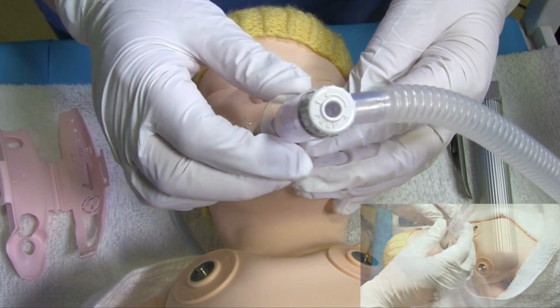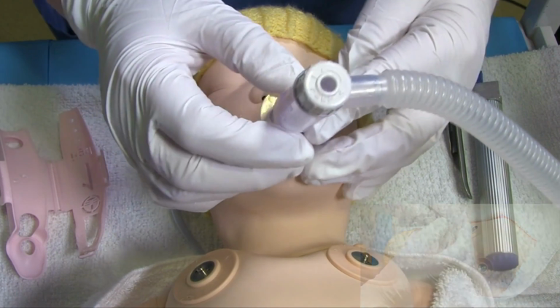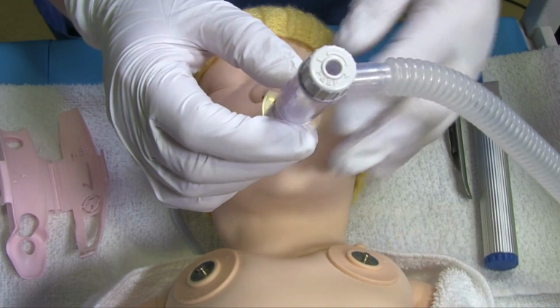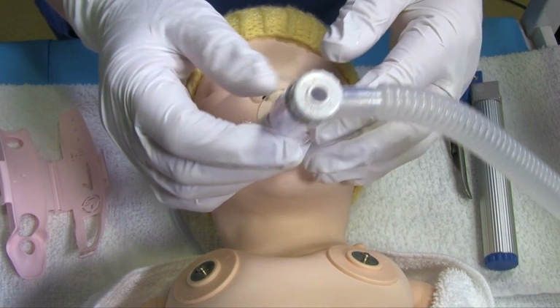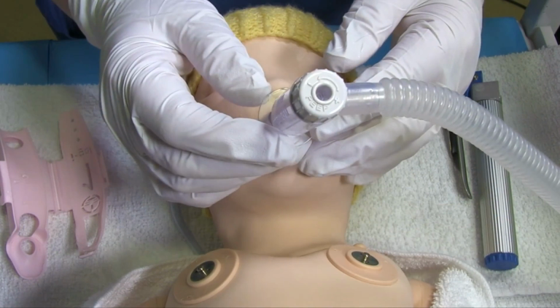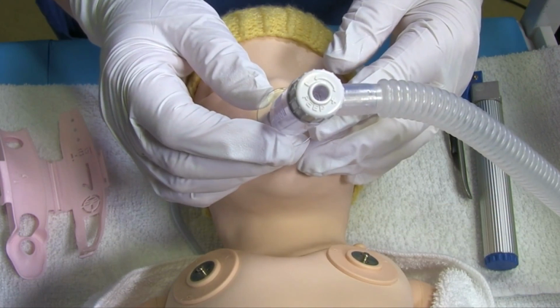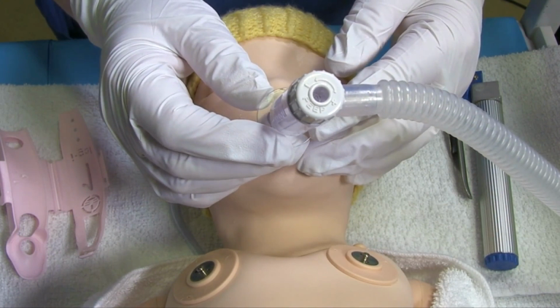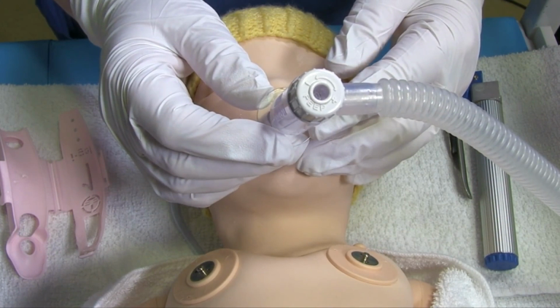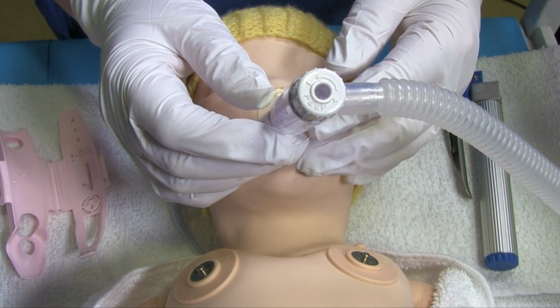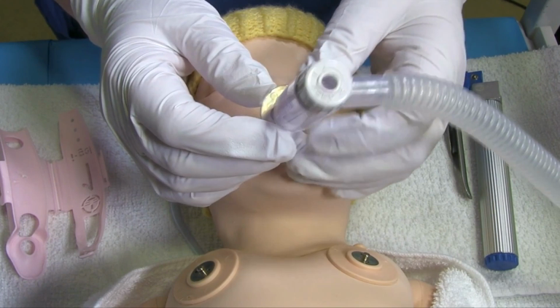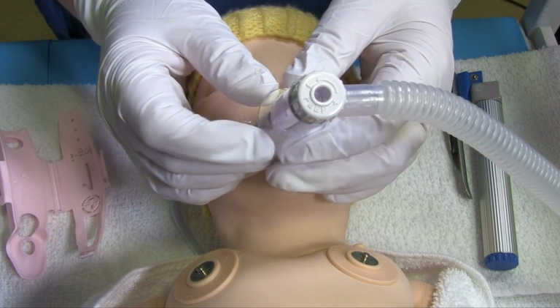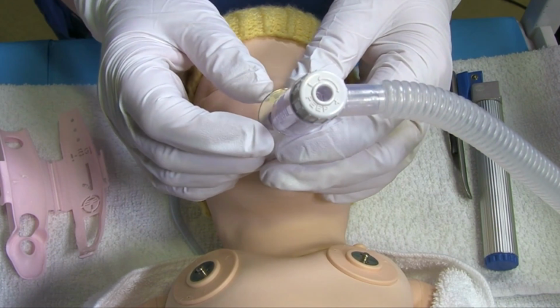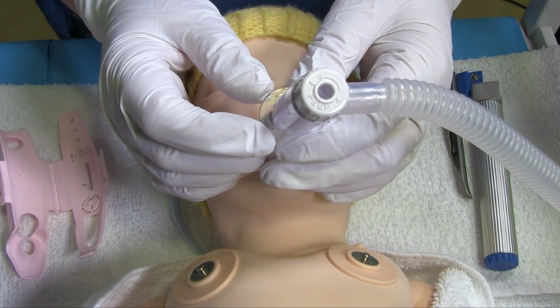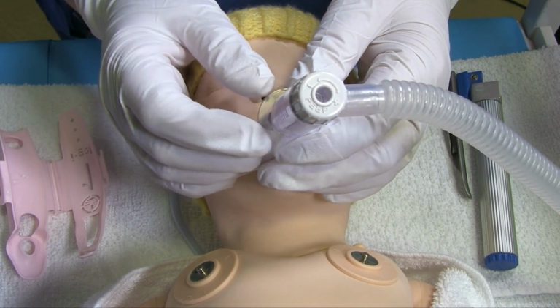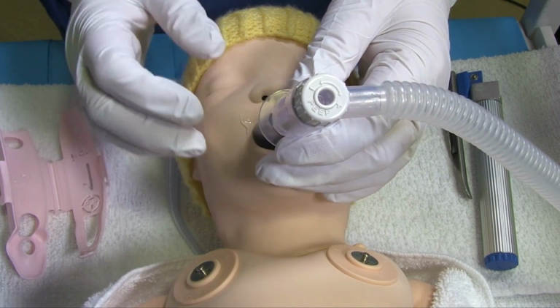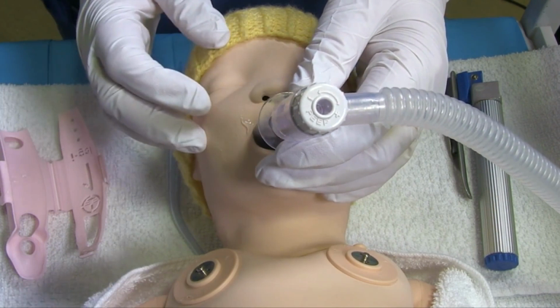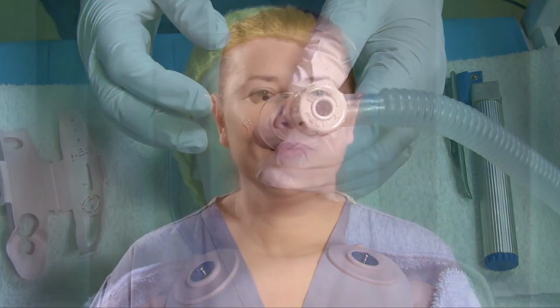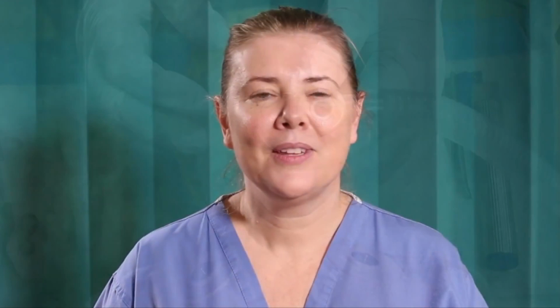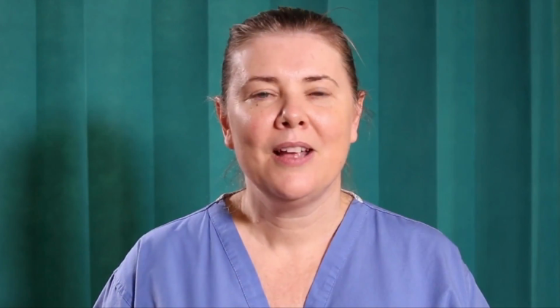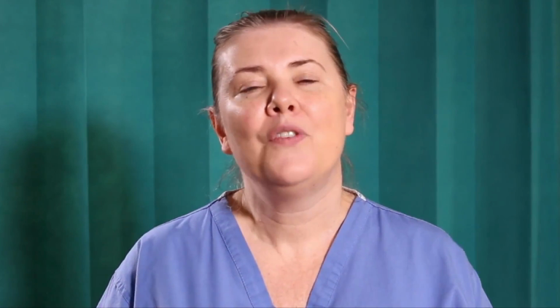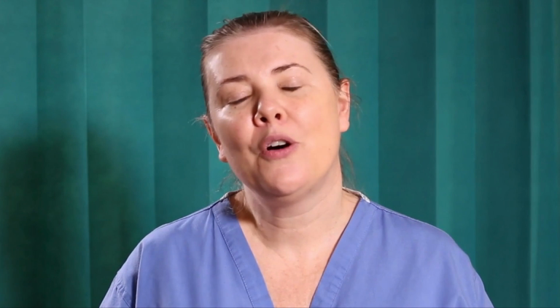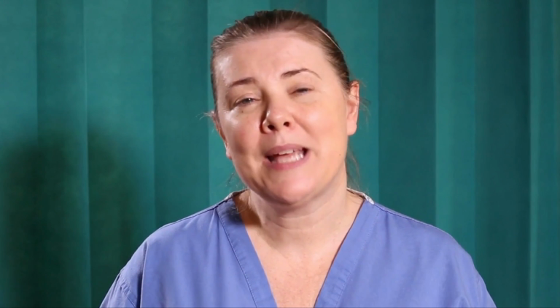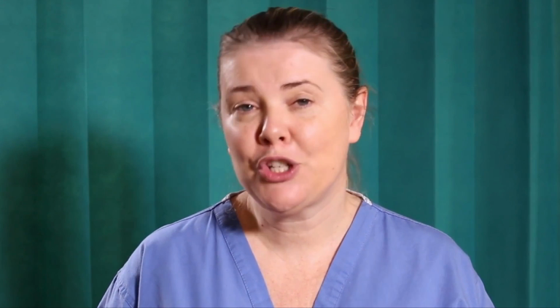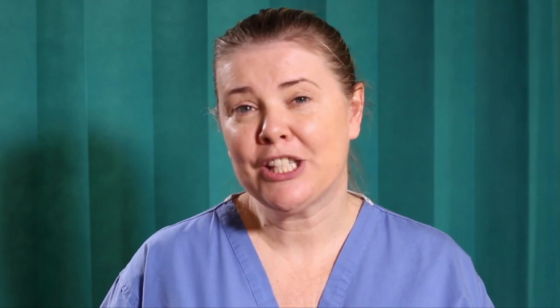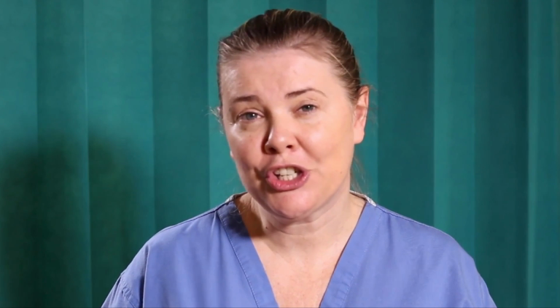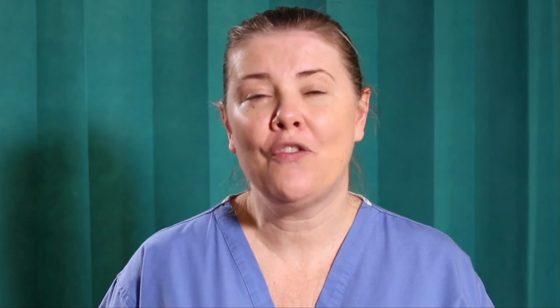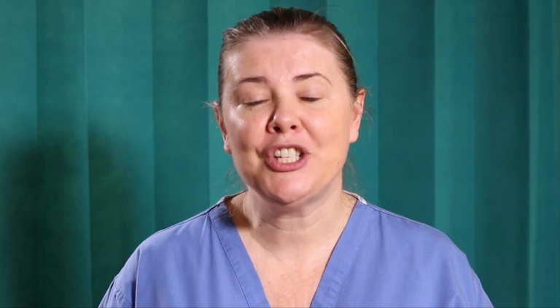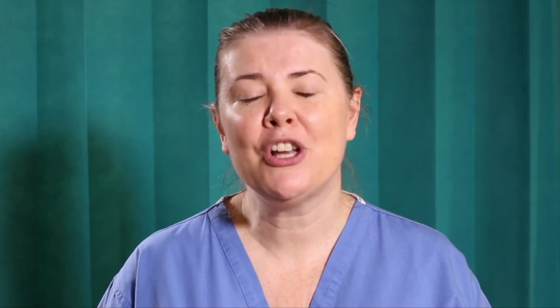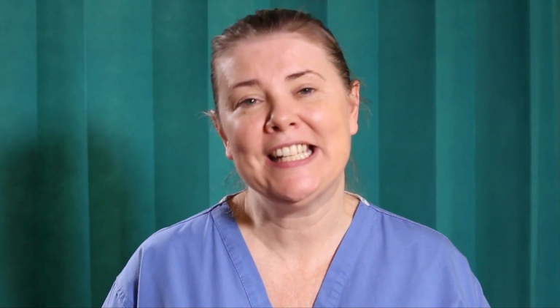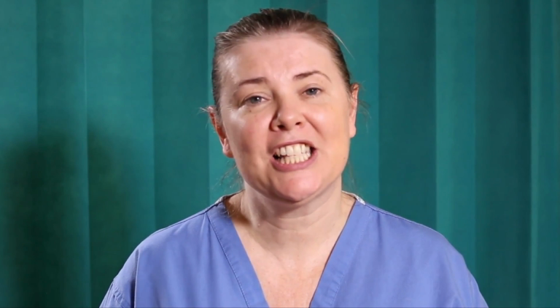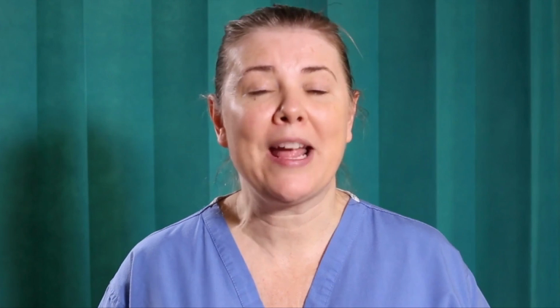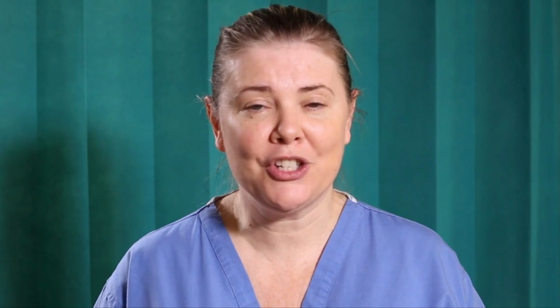This is the end of the insertion of a laryngeal mask into a baby's airway. Following on from the demonstration of insertion of an iGel, we now need to discuss correct positioning.